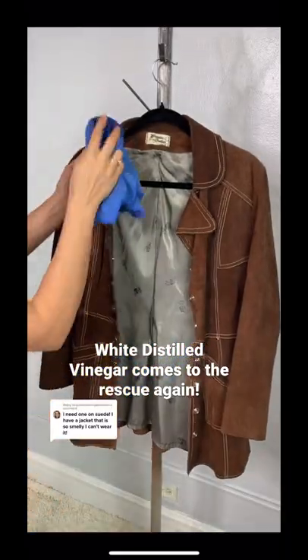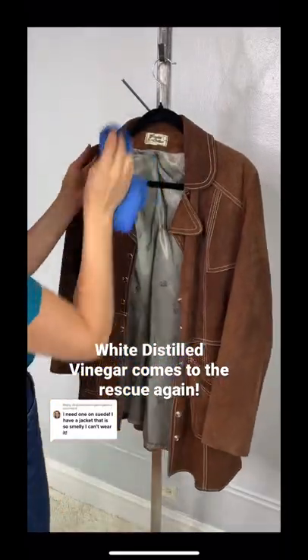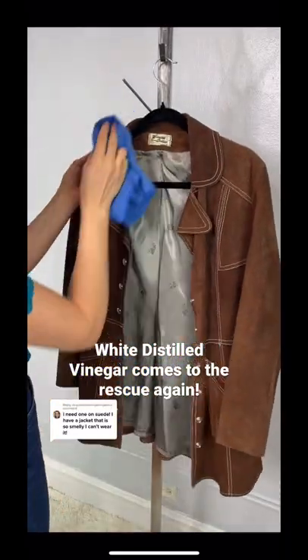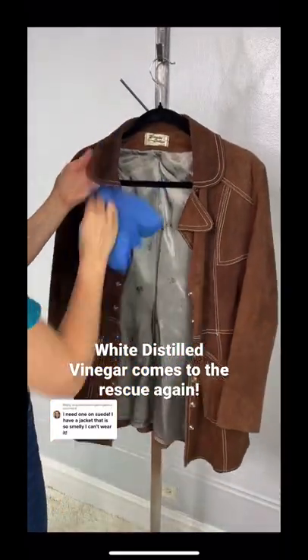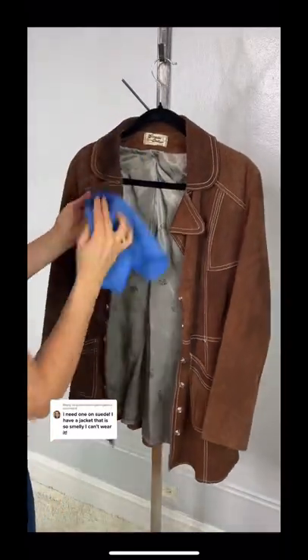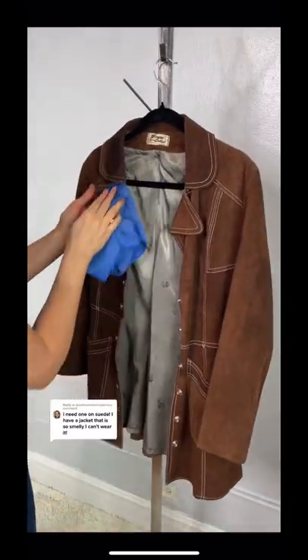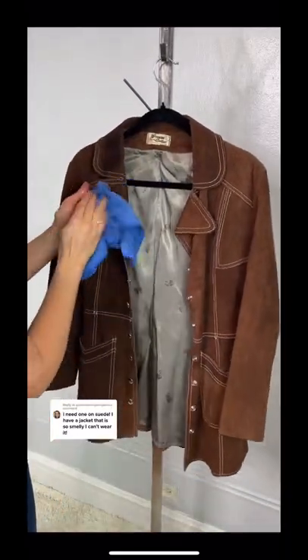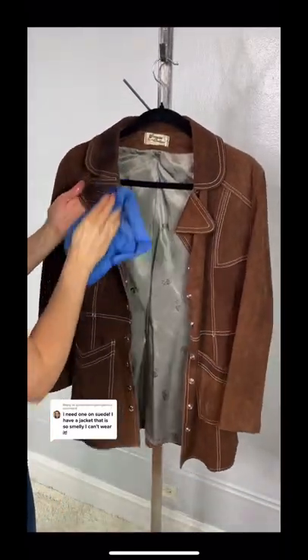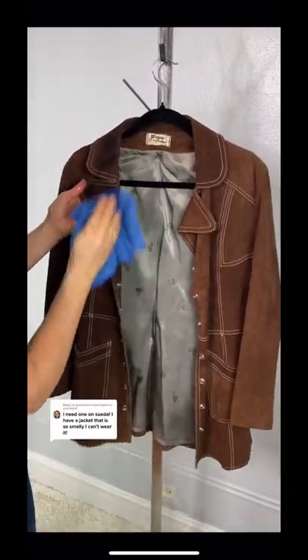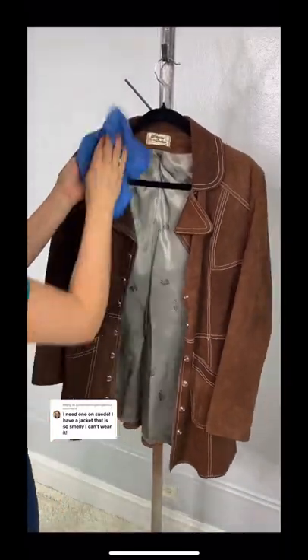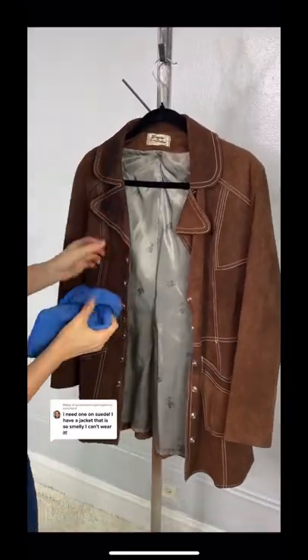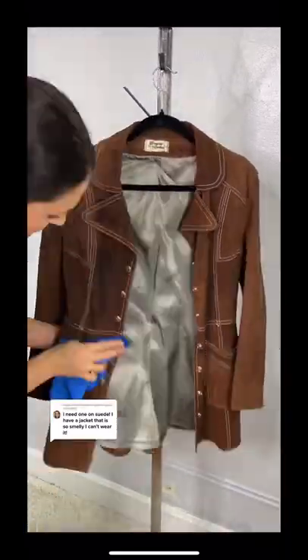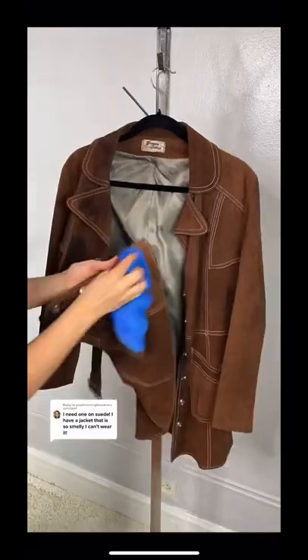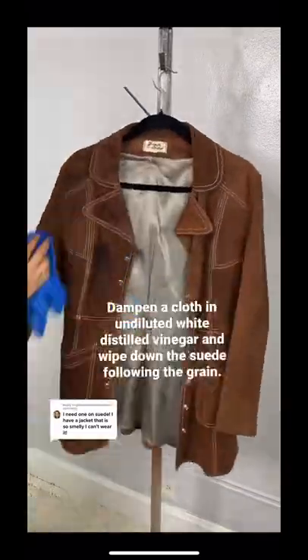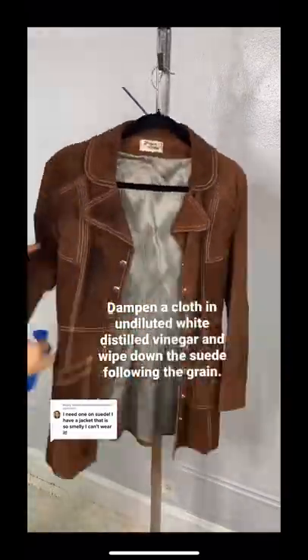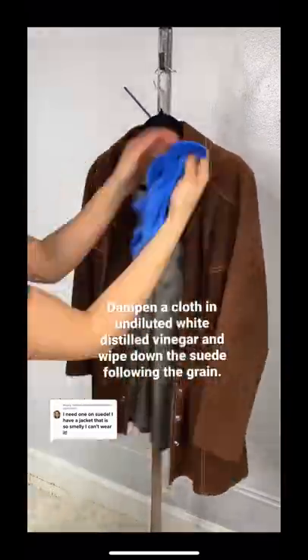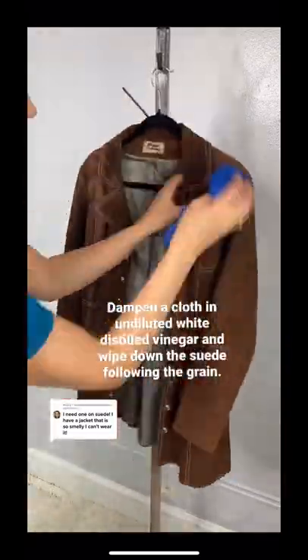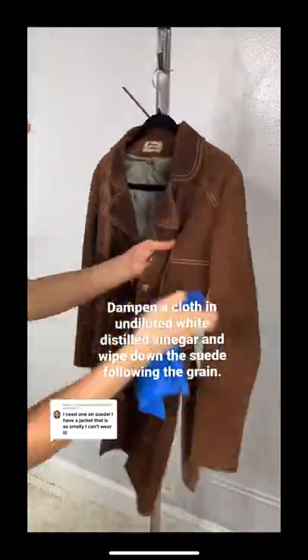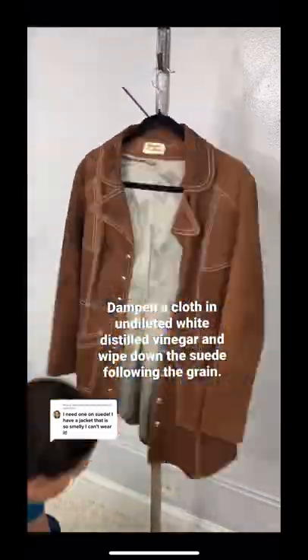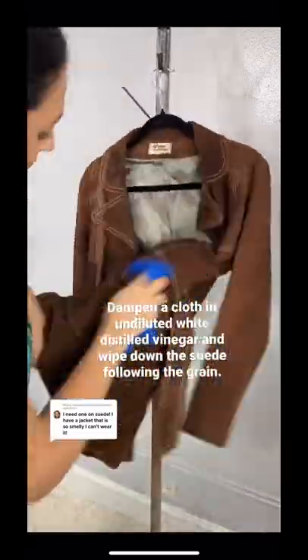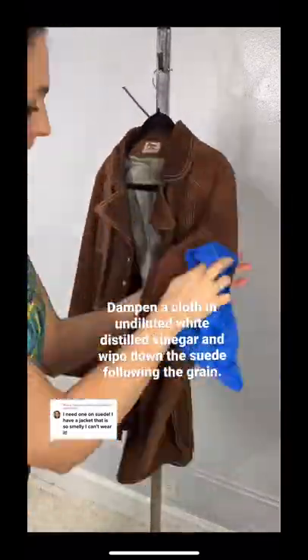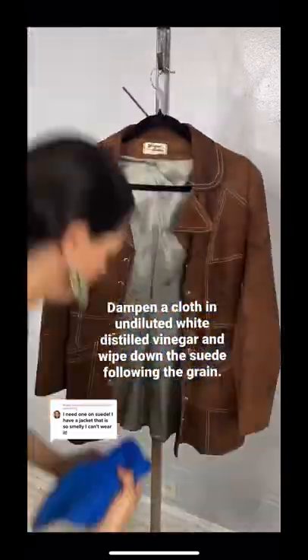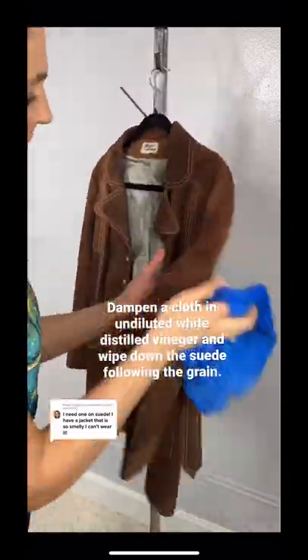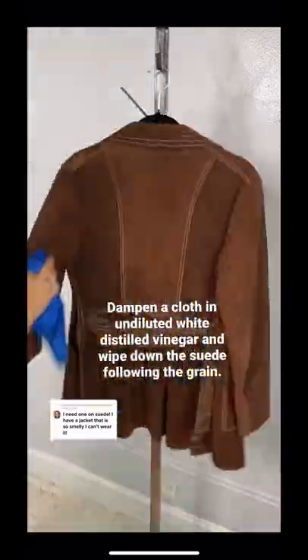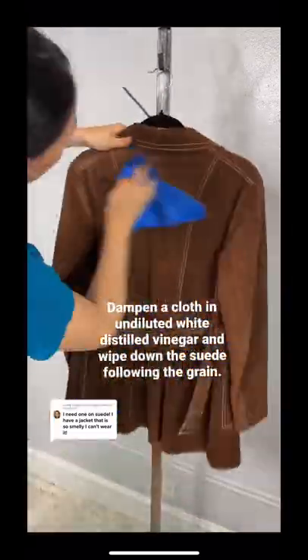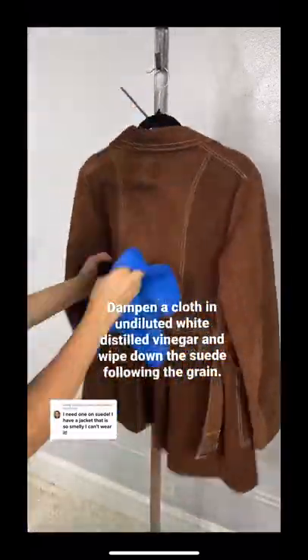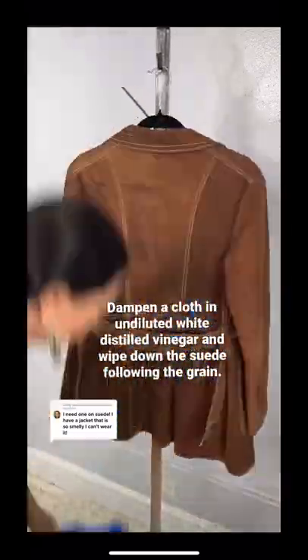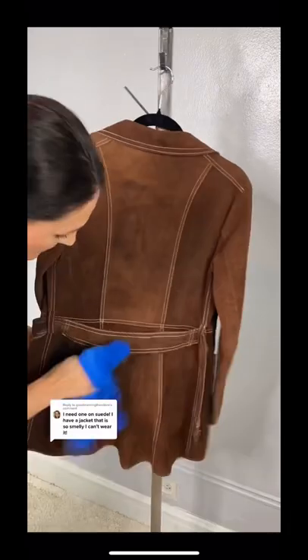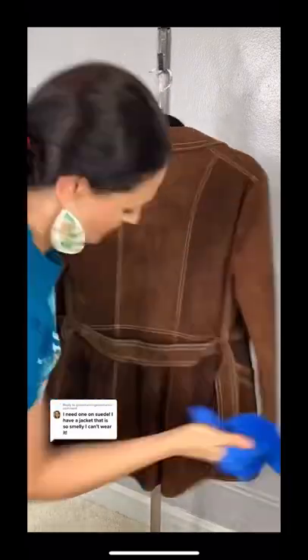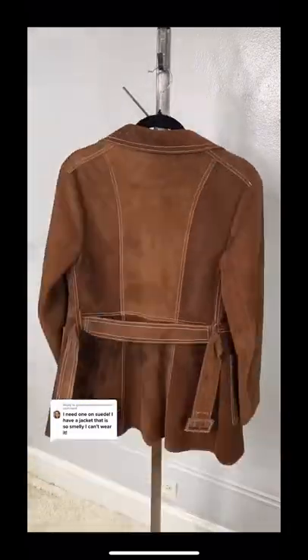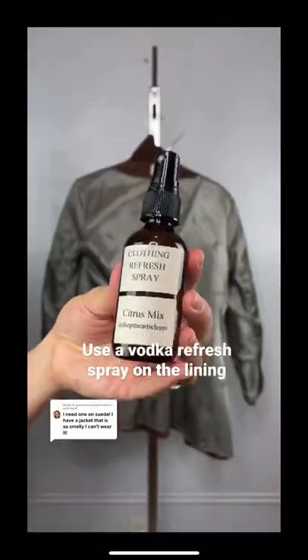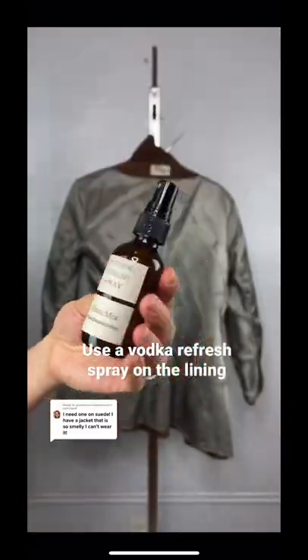Vinegar contains acetic acid, which is a natural deodorizer, and unlike water it will not damage the suede. Dampen a cloth or rag in undiluted white distilled vinegar and wipe down the suede following the grain. Let it dry.